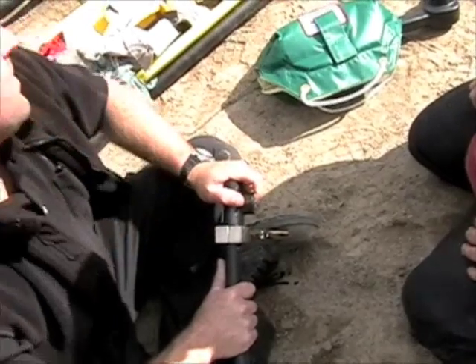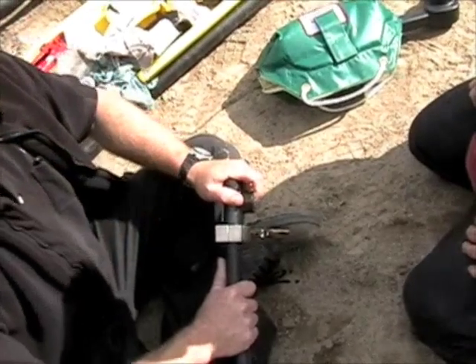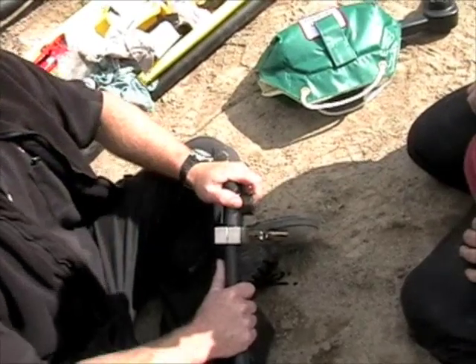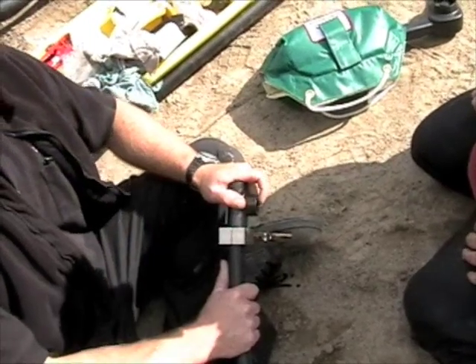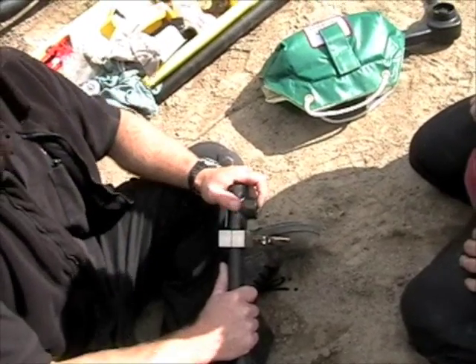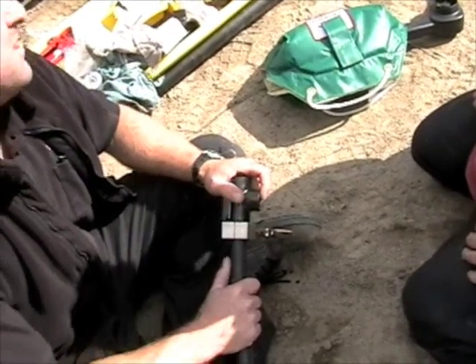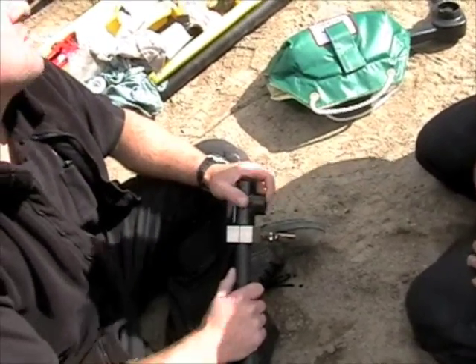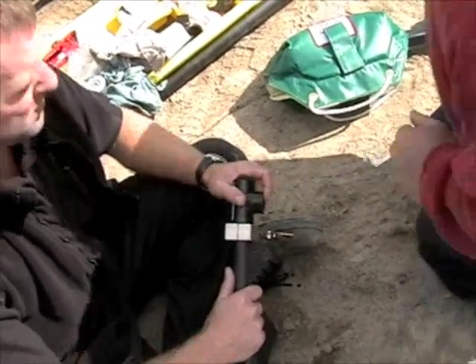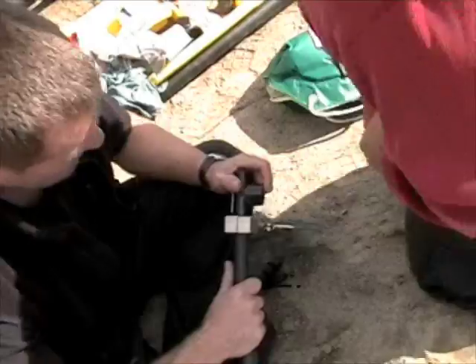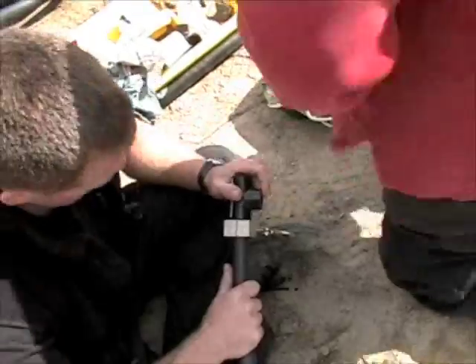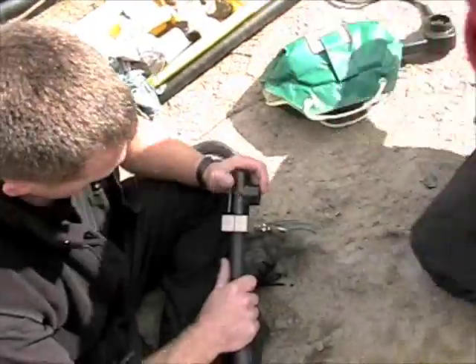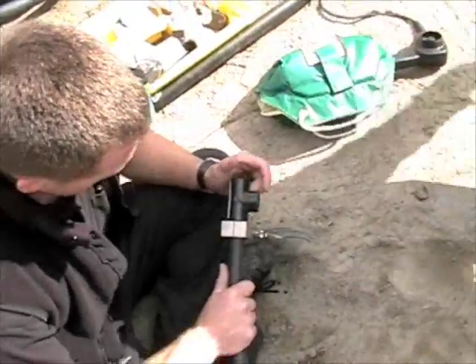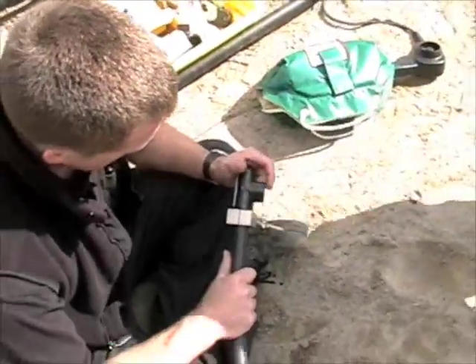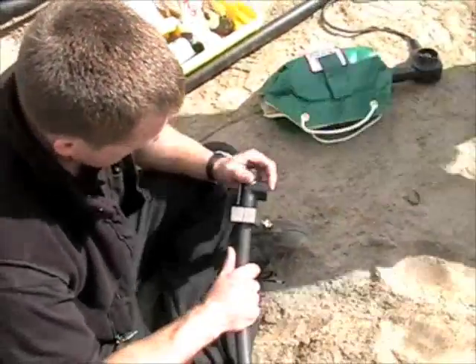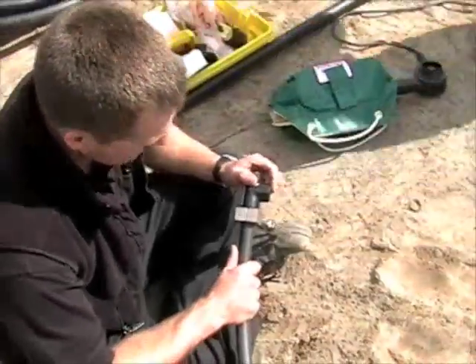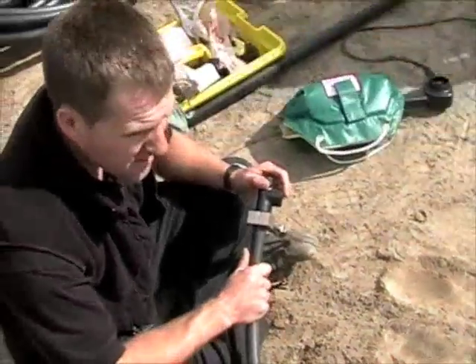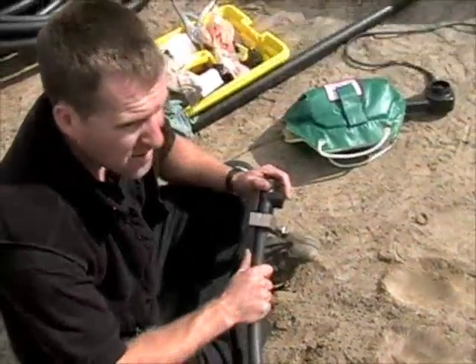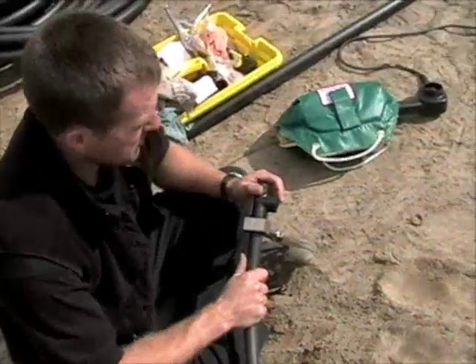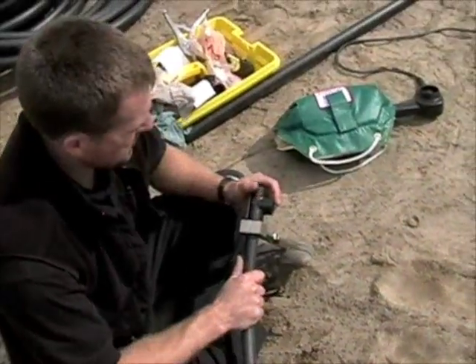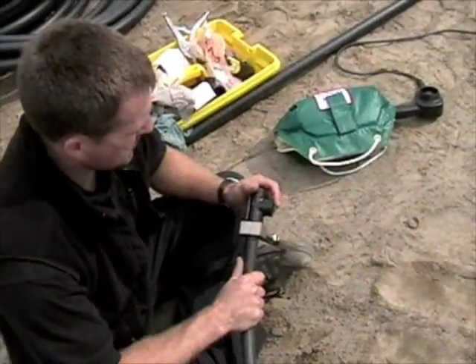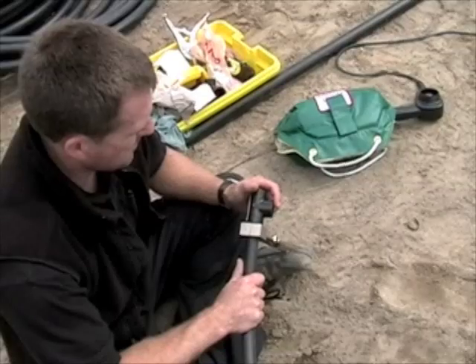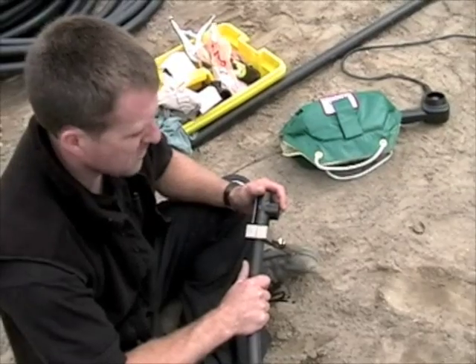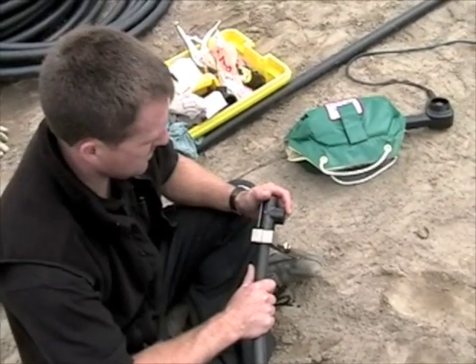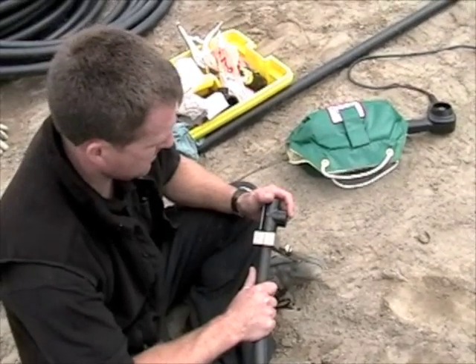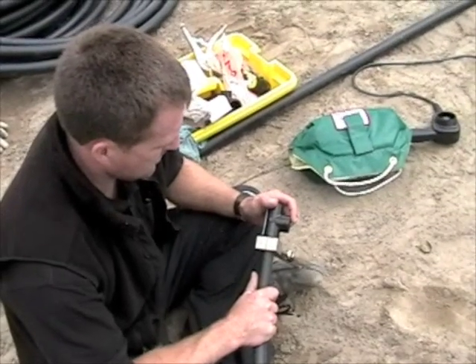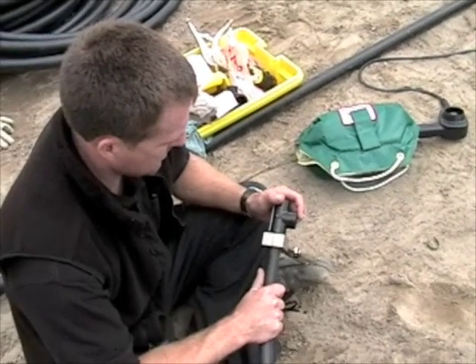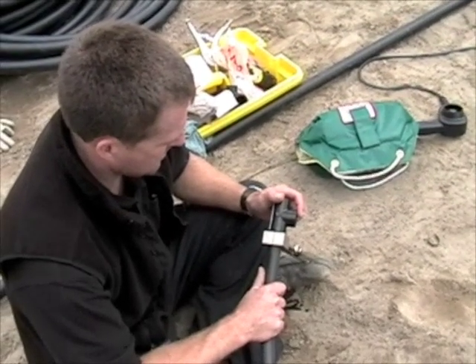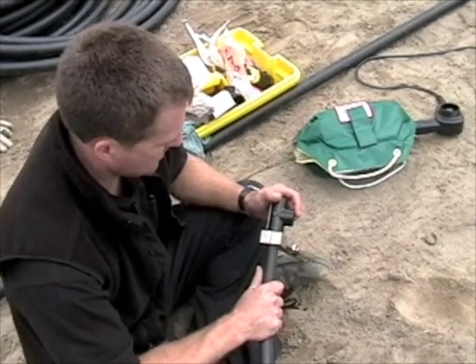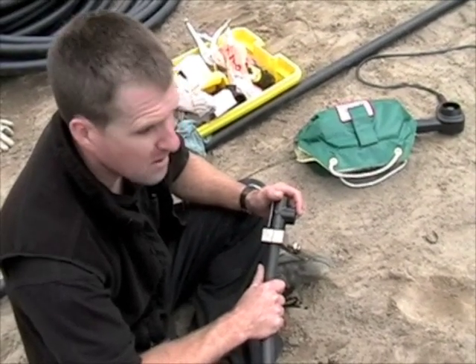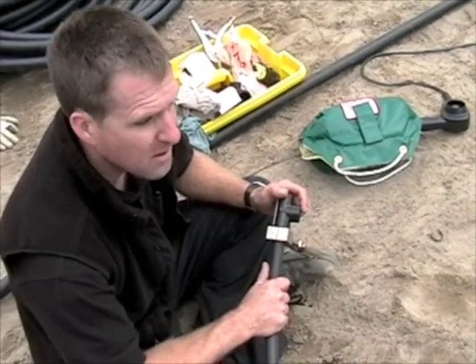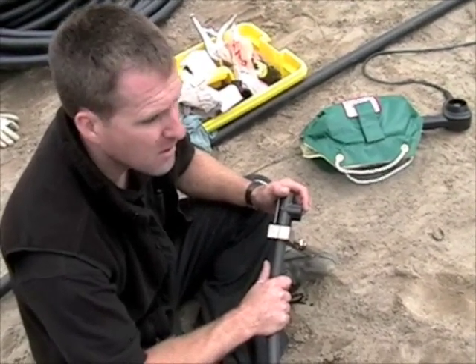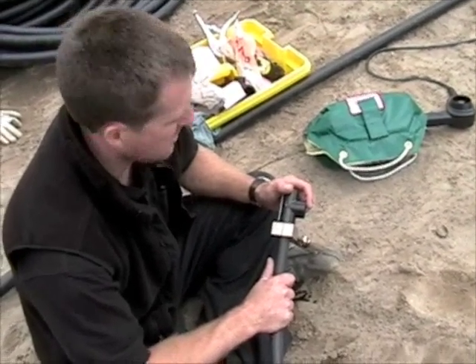Okay, so now we need that 80-inch piece there. And that's how you do pipe fusion.